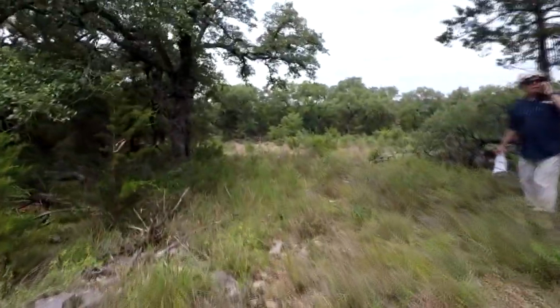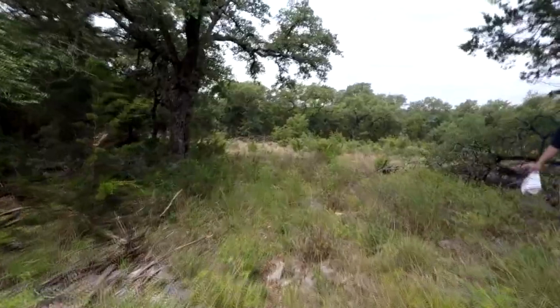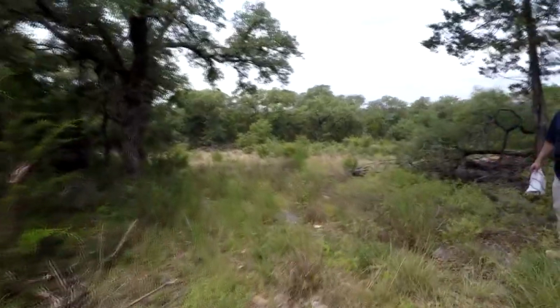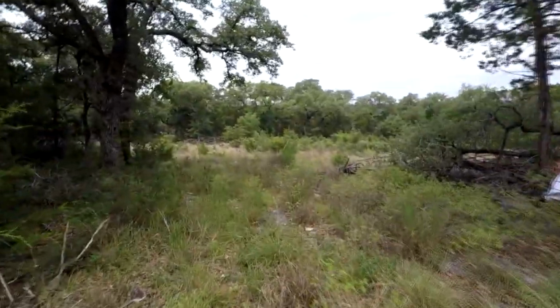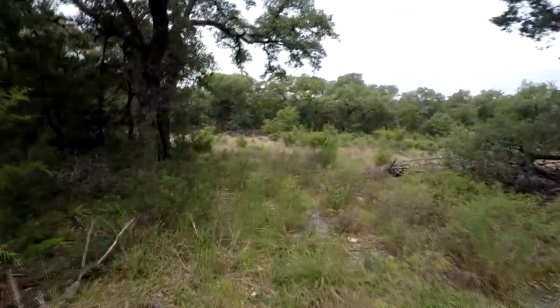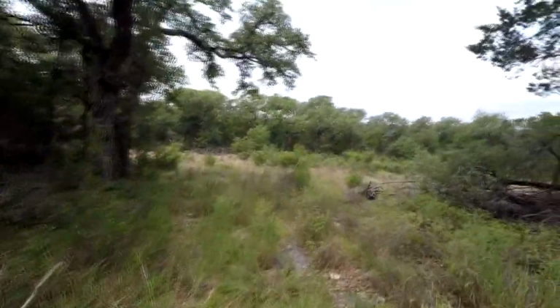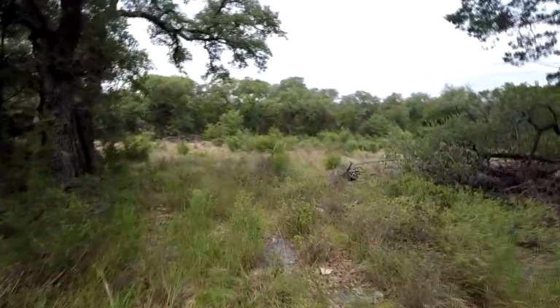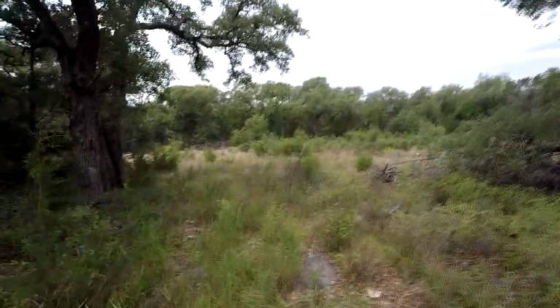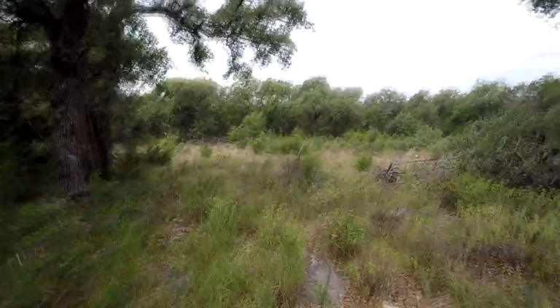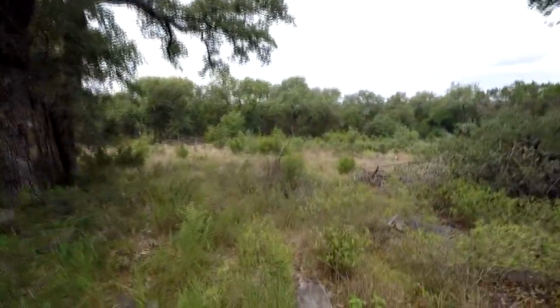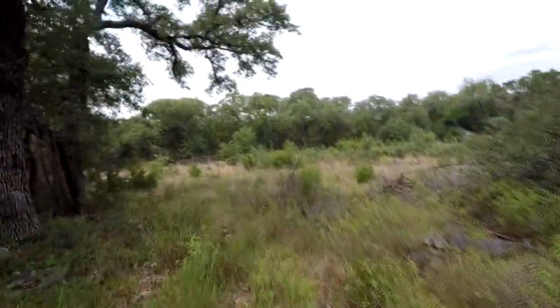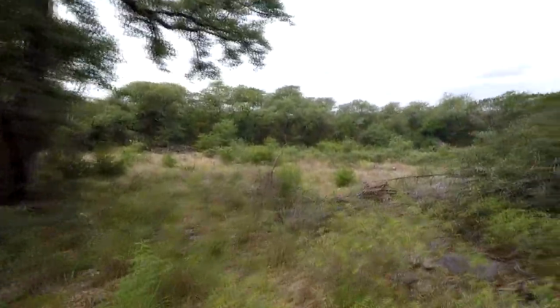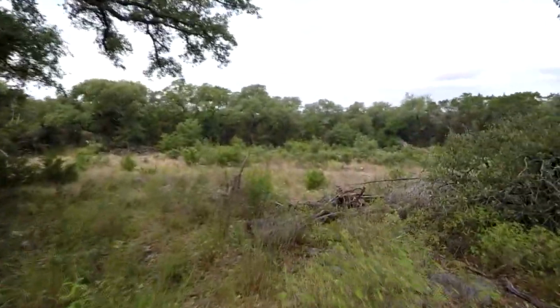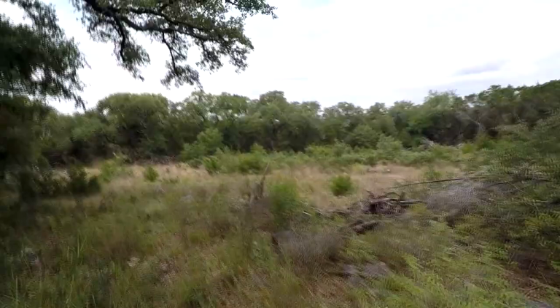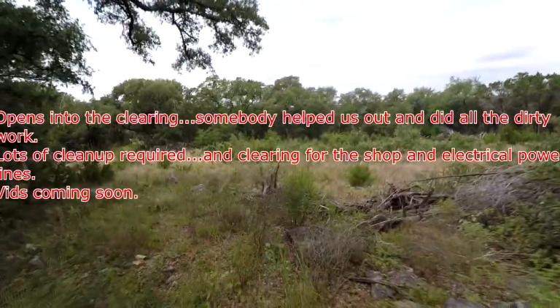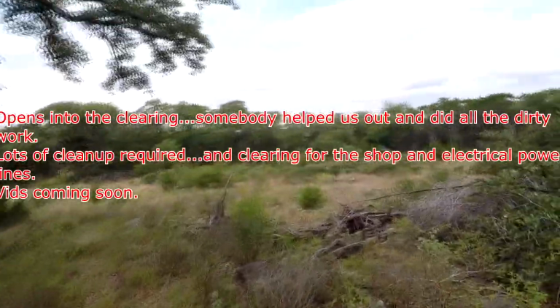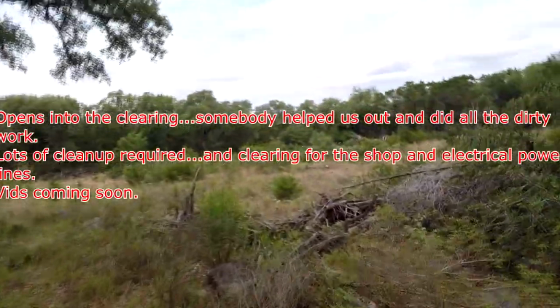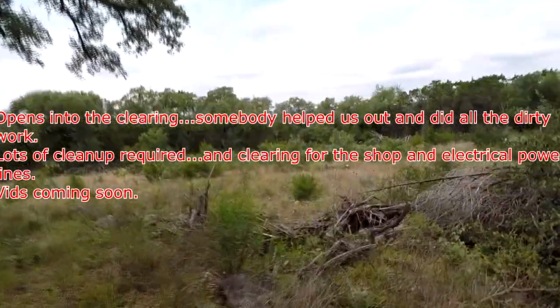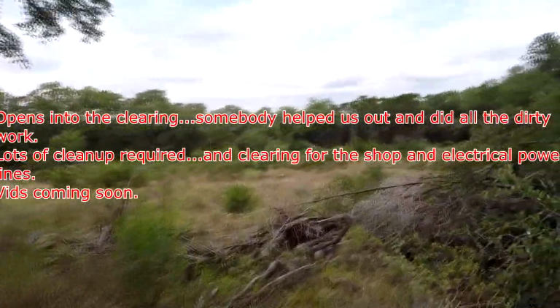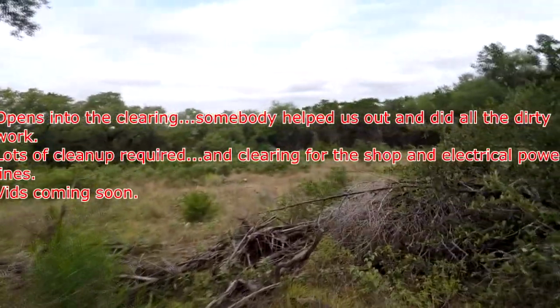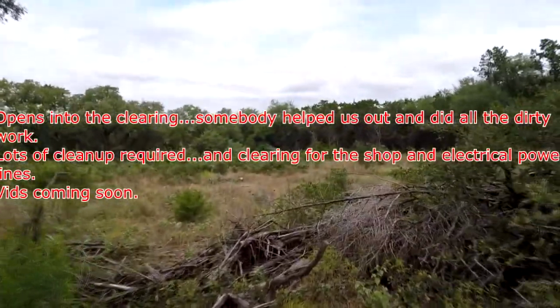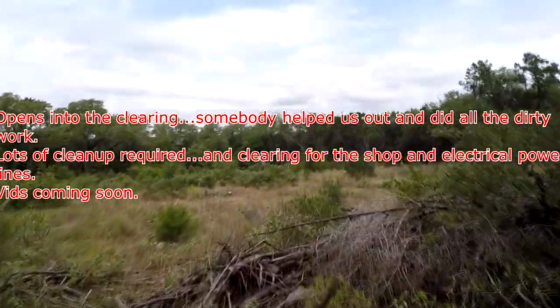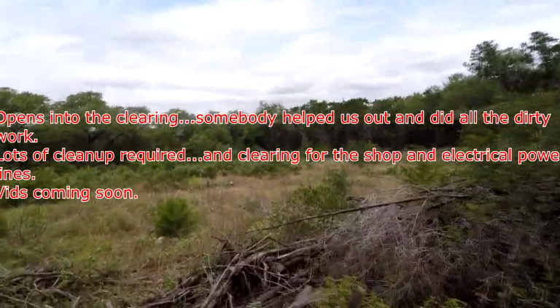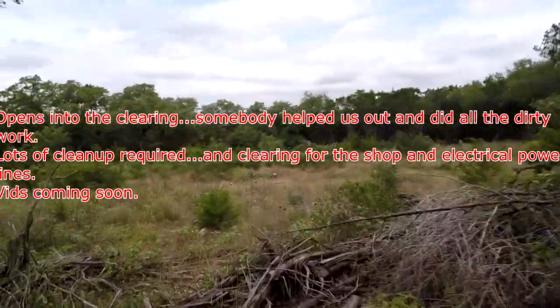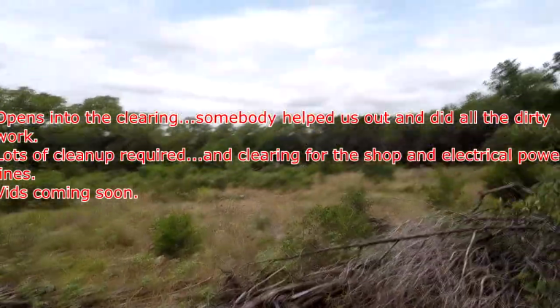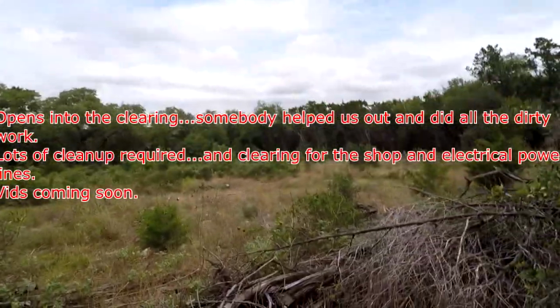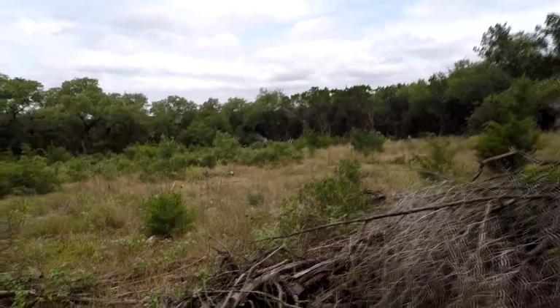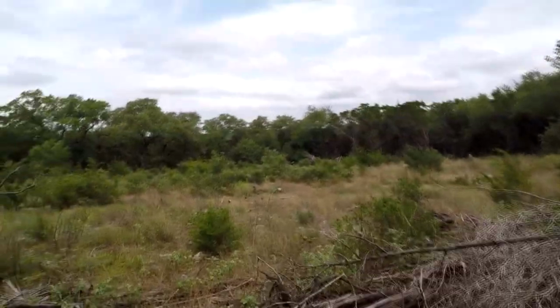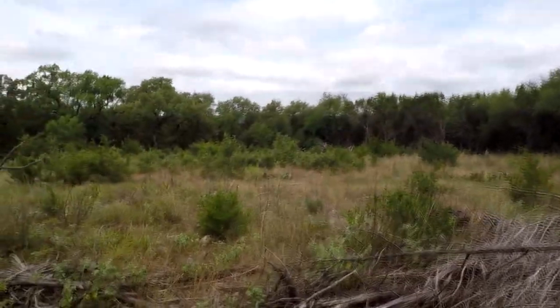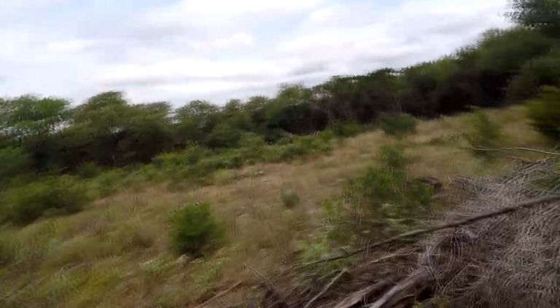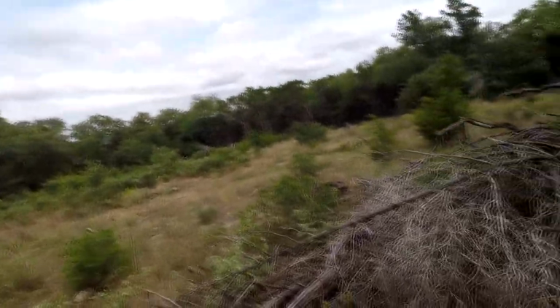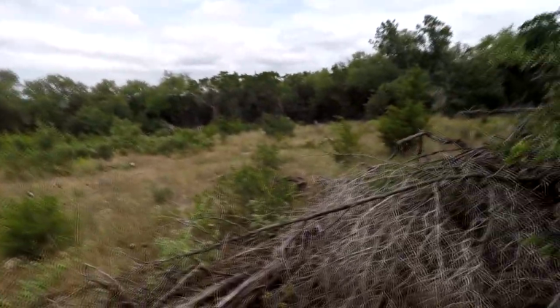Anyway, here we are walking into the clearing where the house is gonna end up, on the very left over here. It's fairly large. We're at the first one-third of the property, so this ought to be interesting. Enjoy — talk to you later.